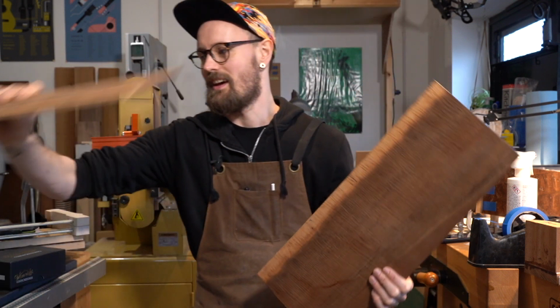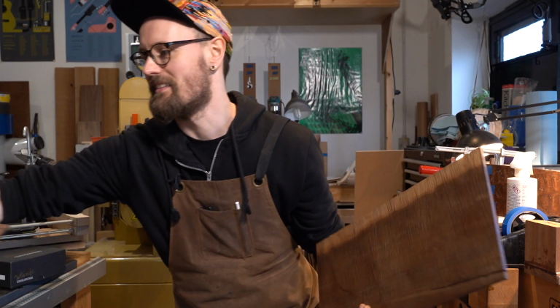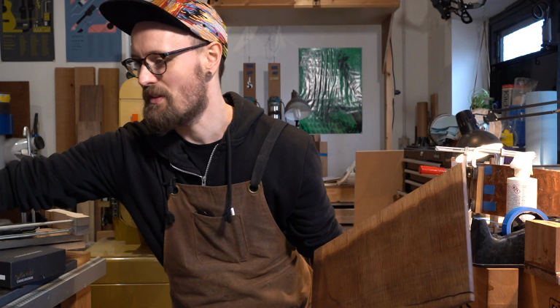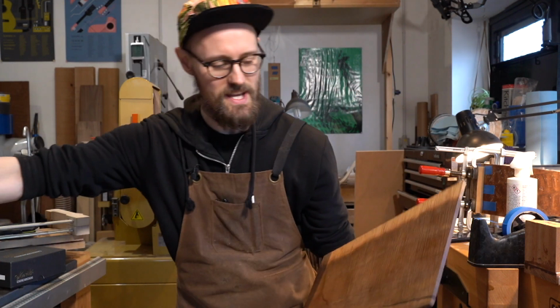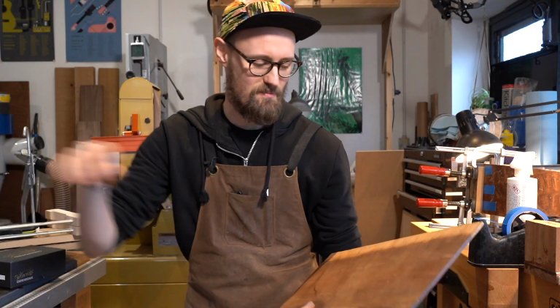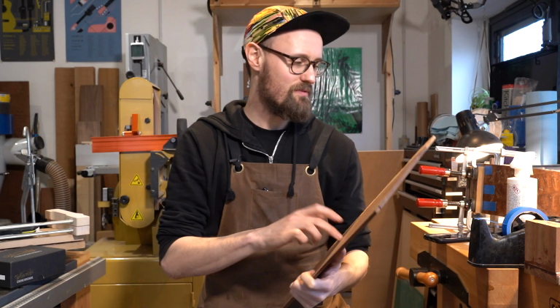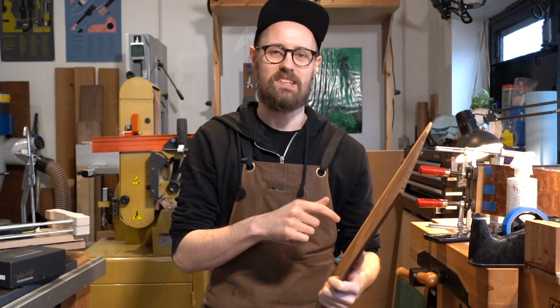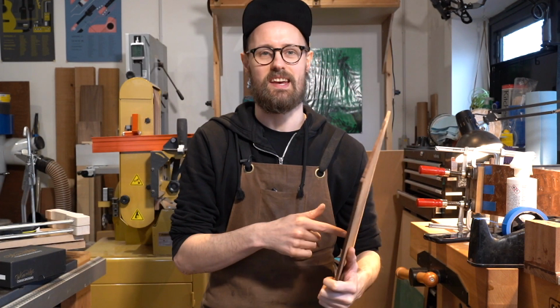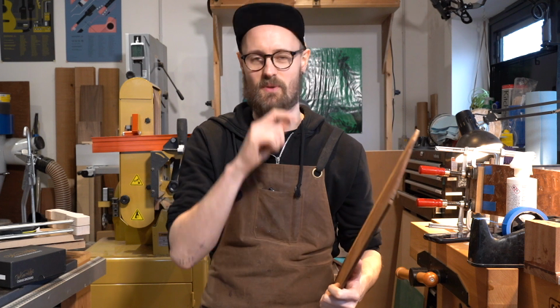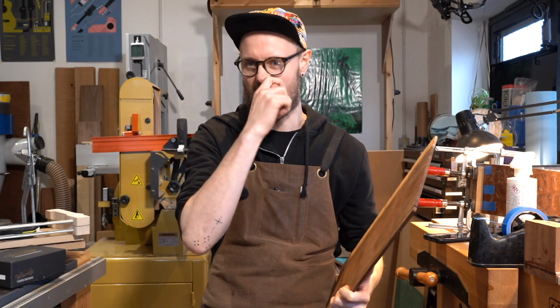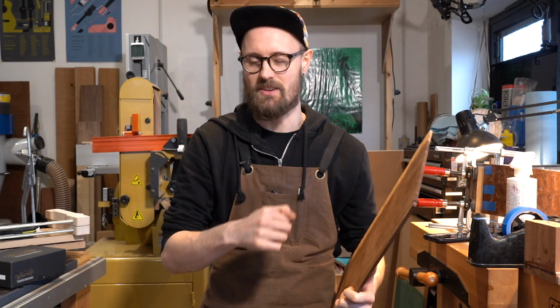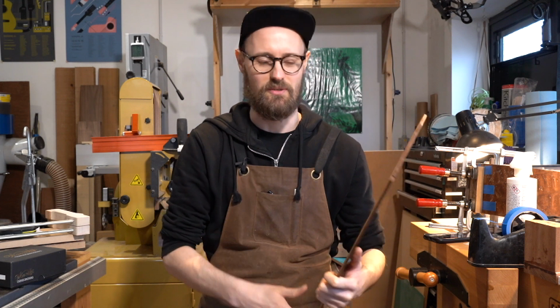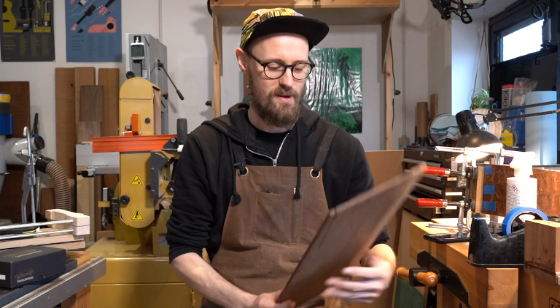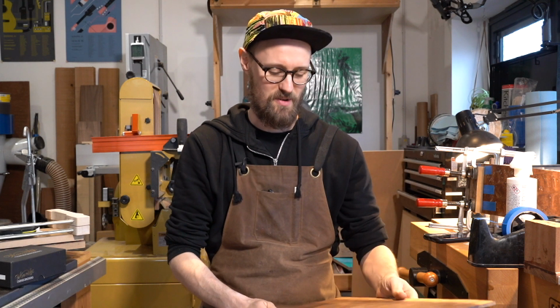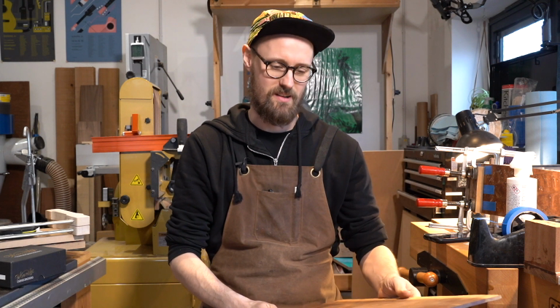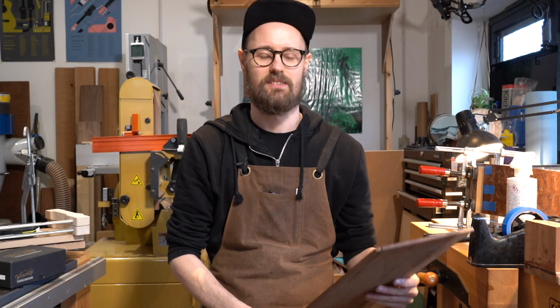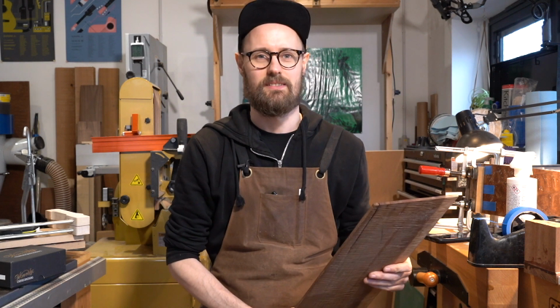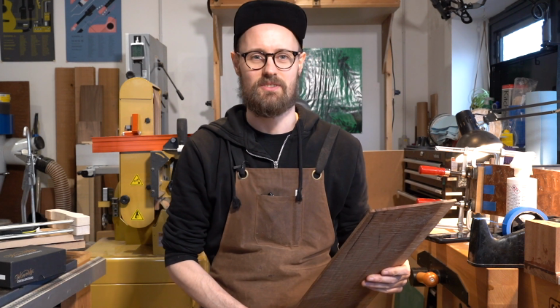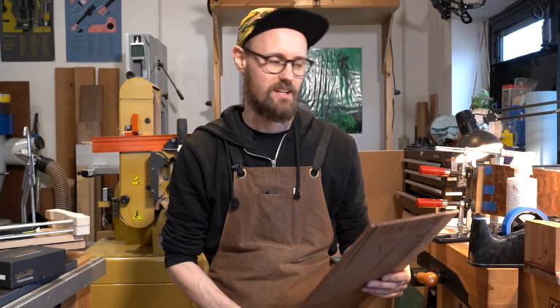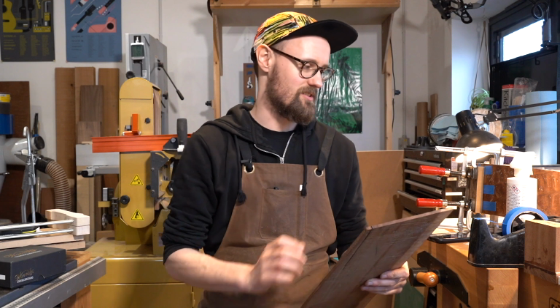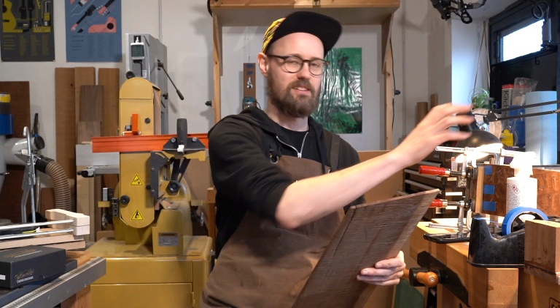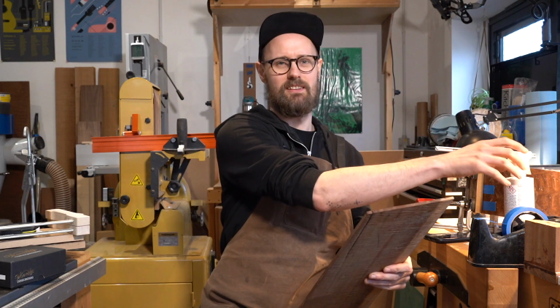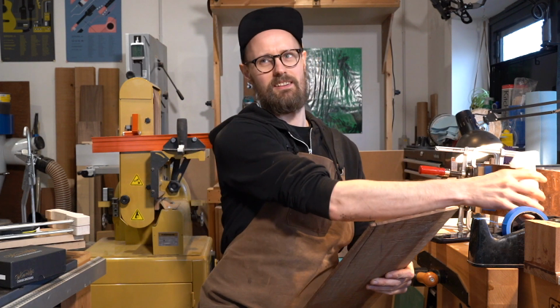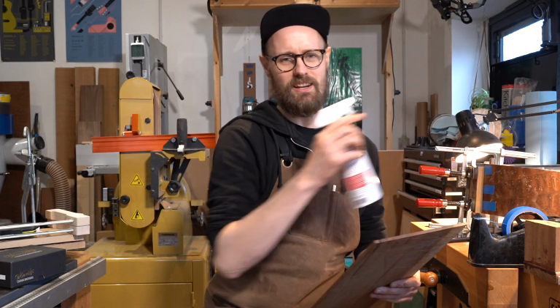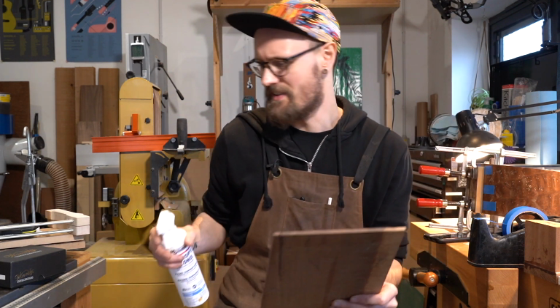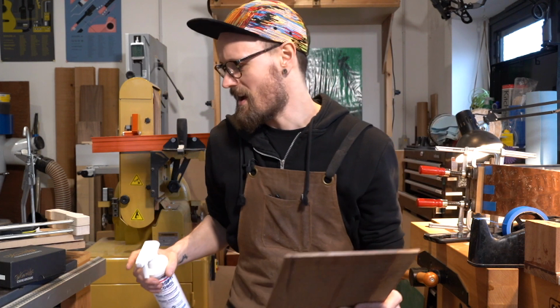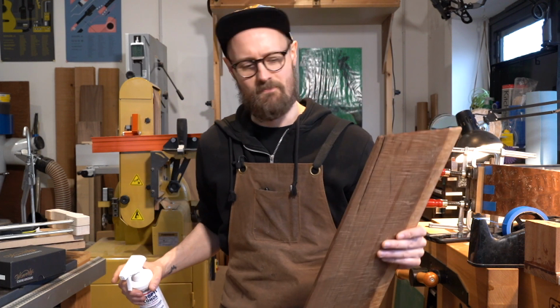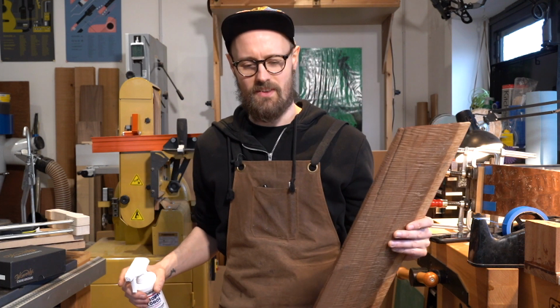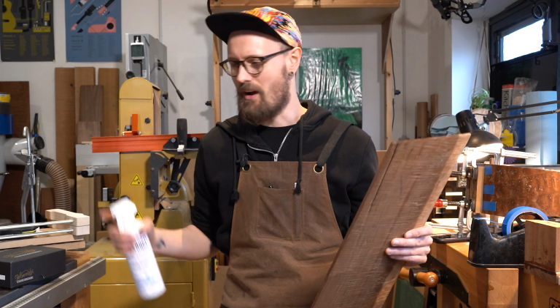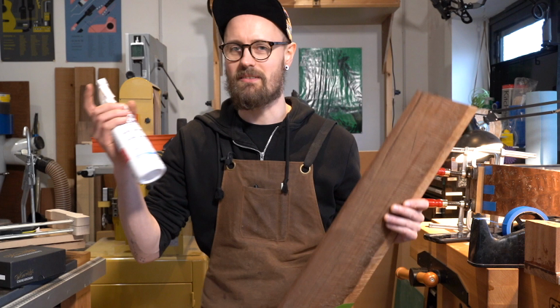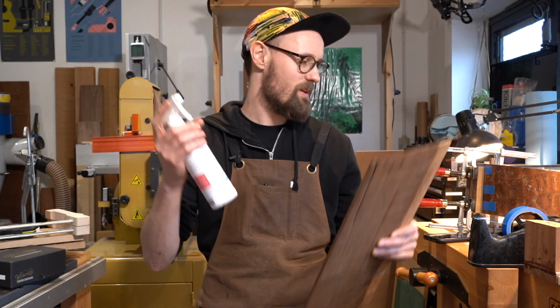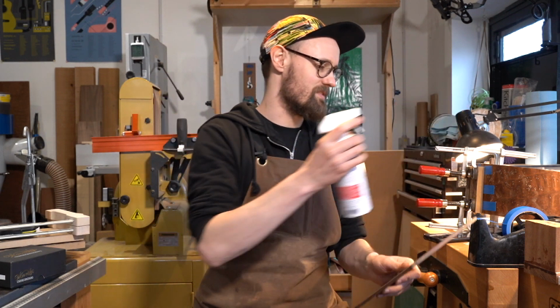I think this might even be a sister set to one that I saw Ry Bear posting about just the other day — our Australian friend.